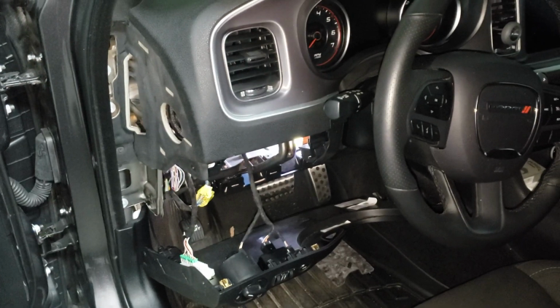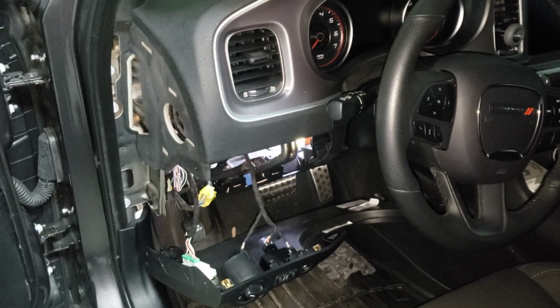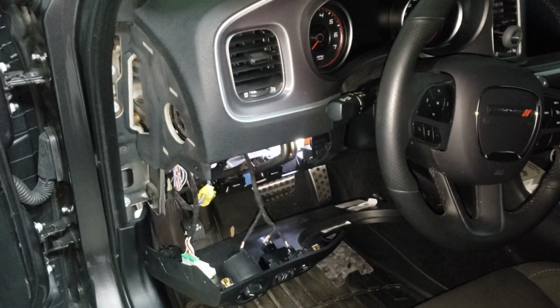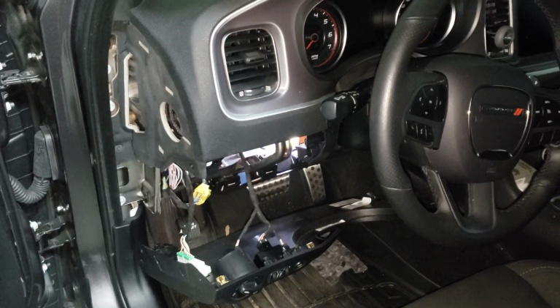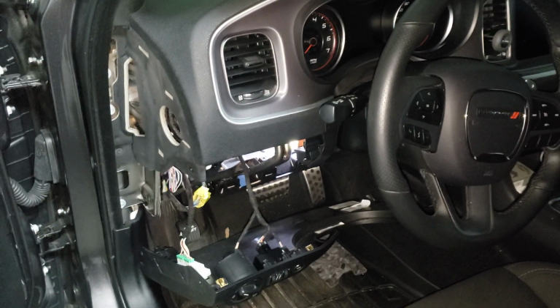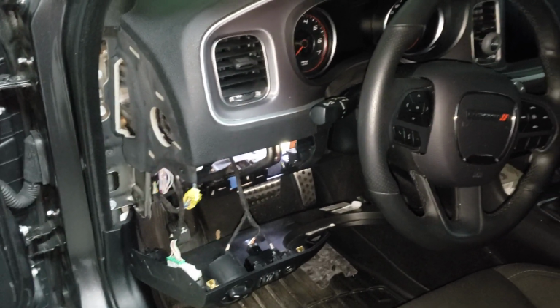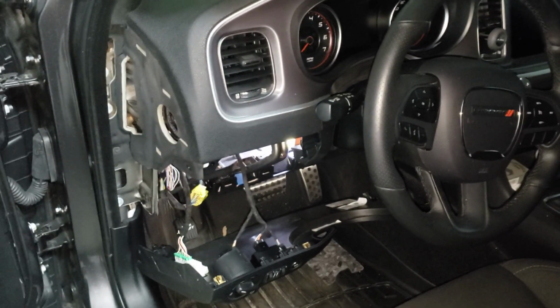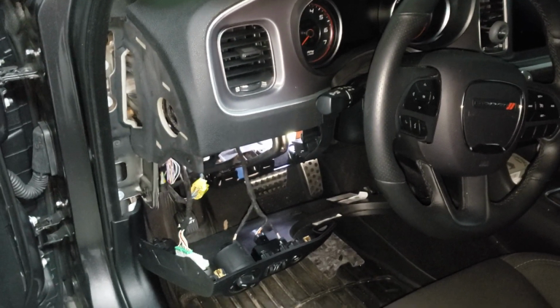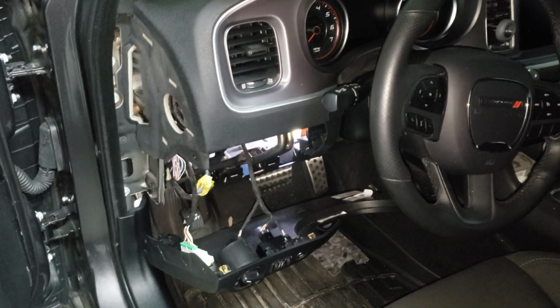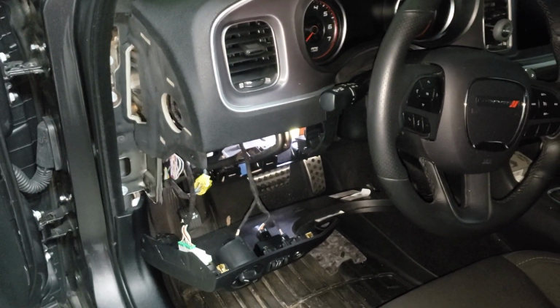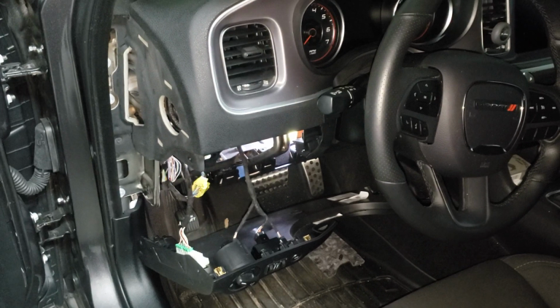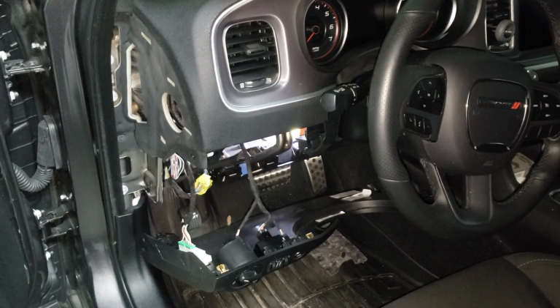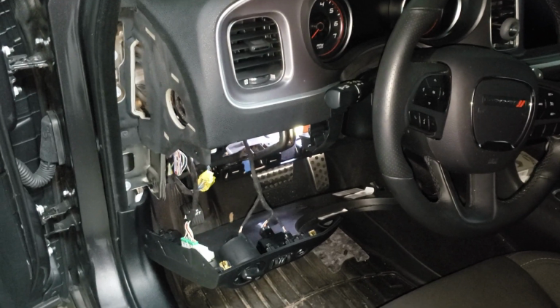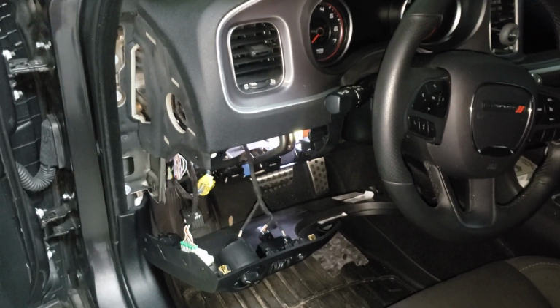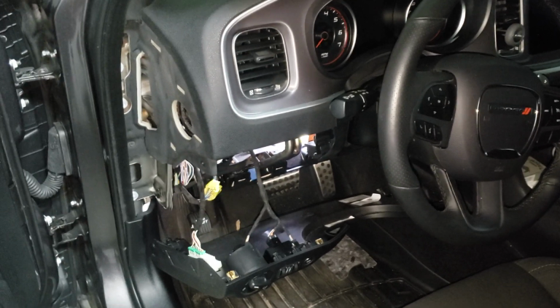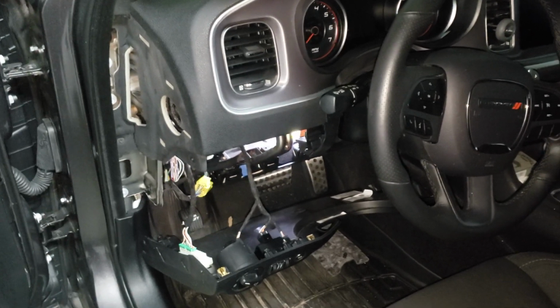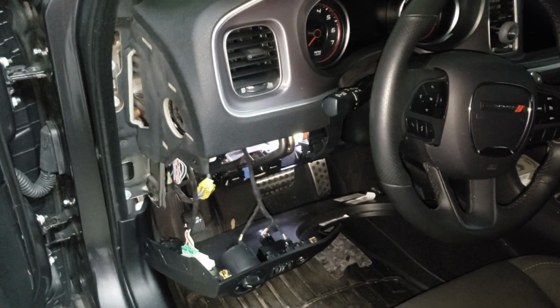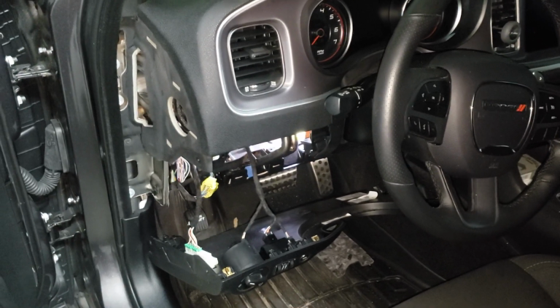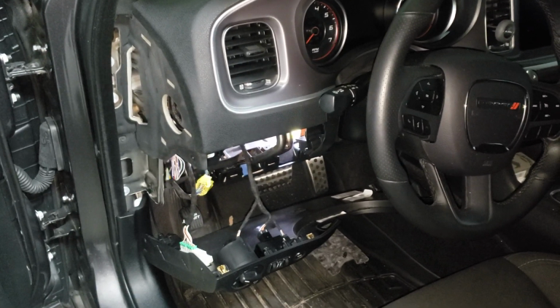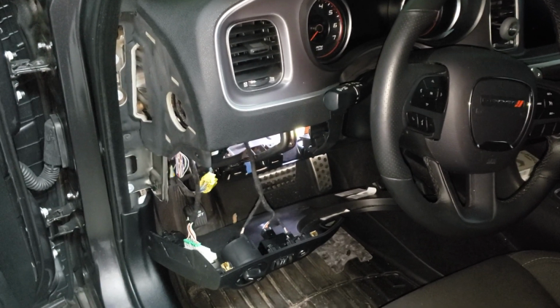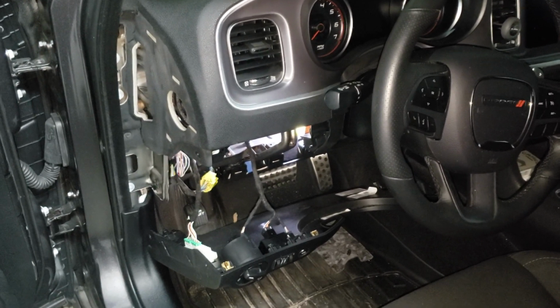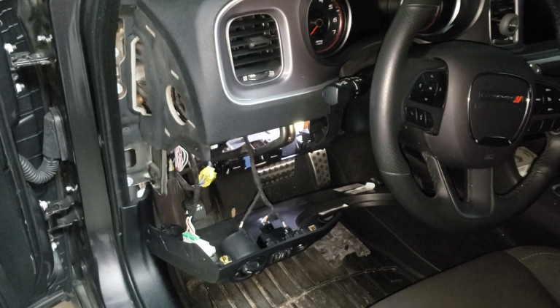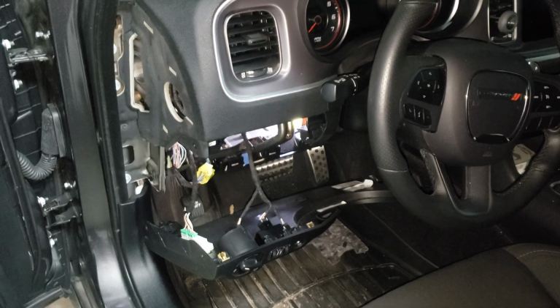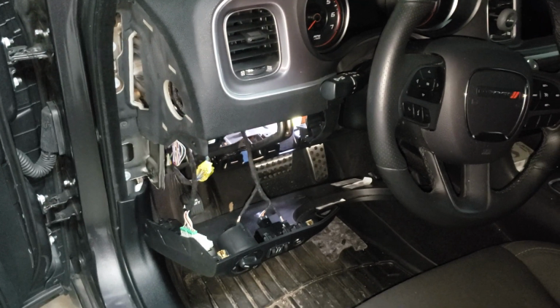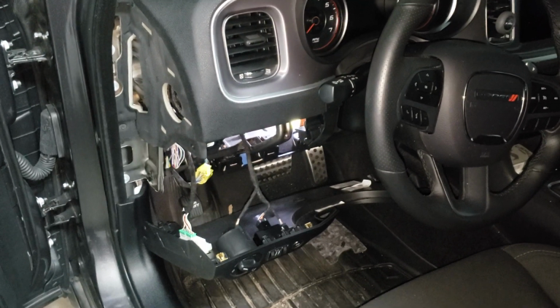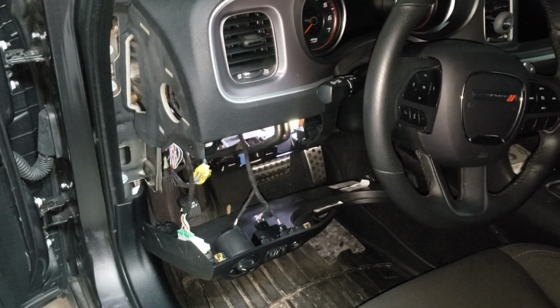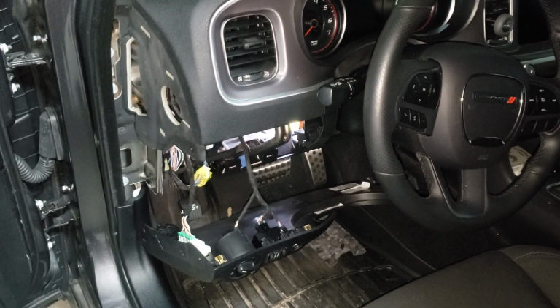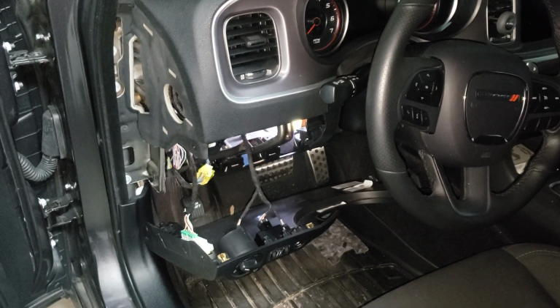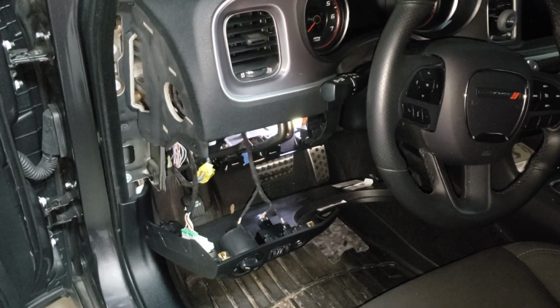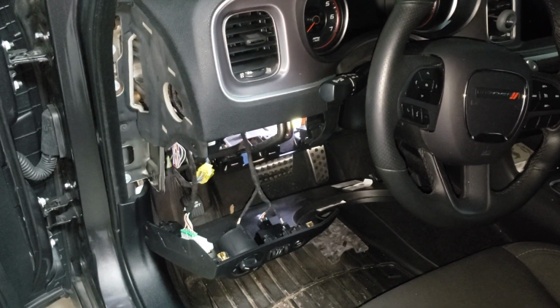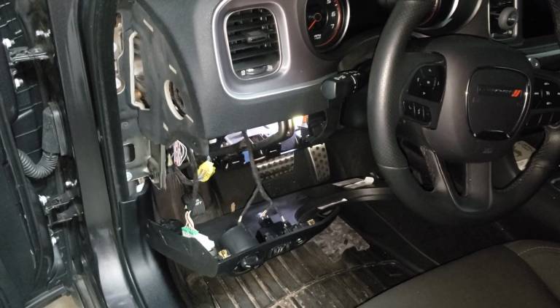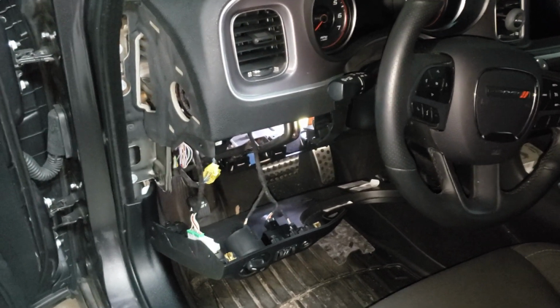This is the installation of the HP Tuners Smart Access Cable for the security module. It's a bypass when you're wanting to use HP Tuners software. This is on a 2019 Dodge Charger 392.